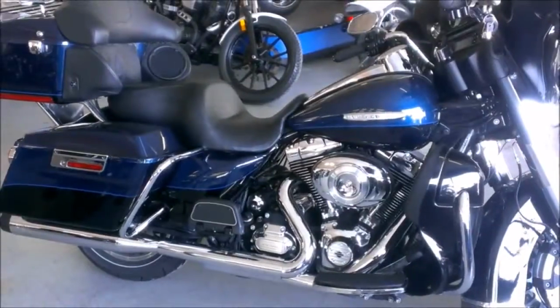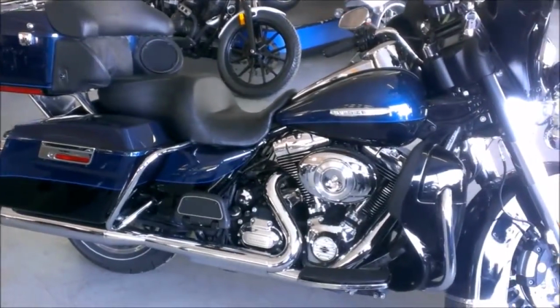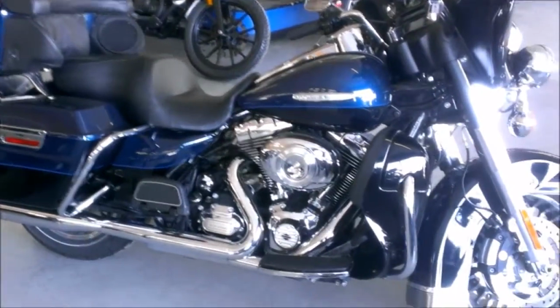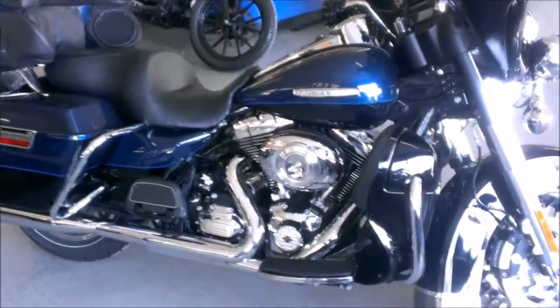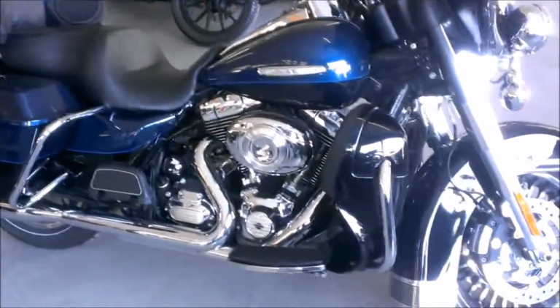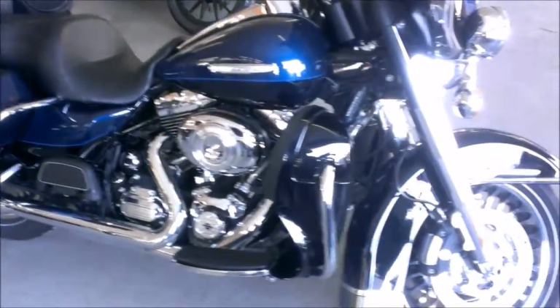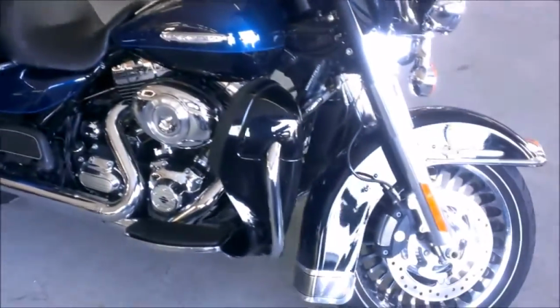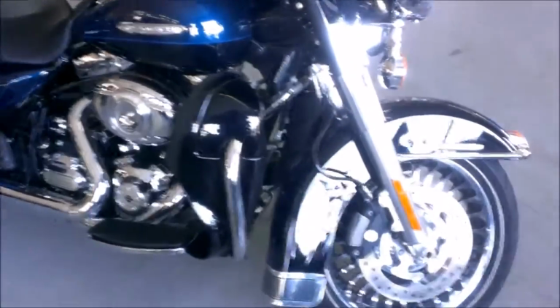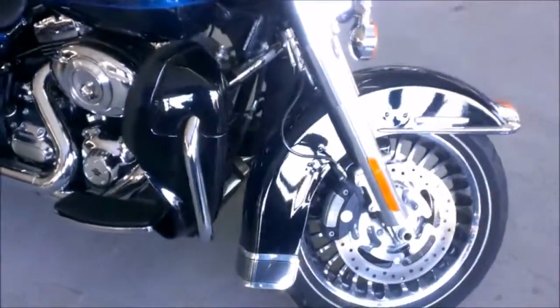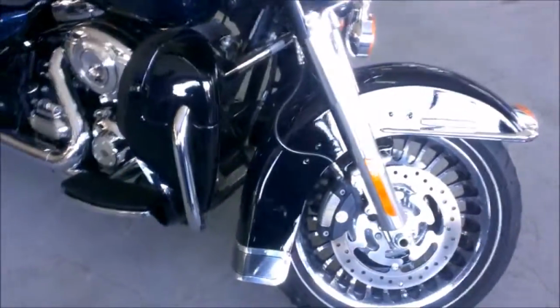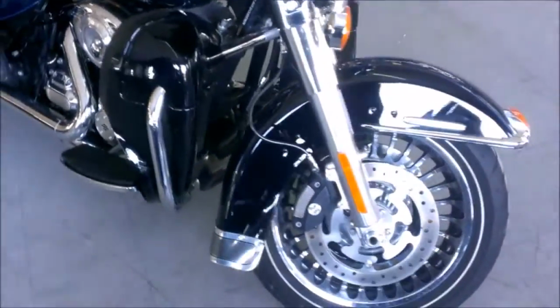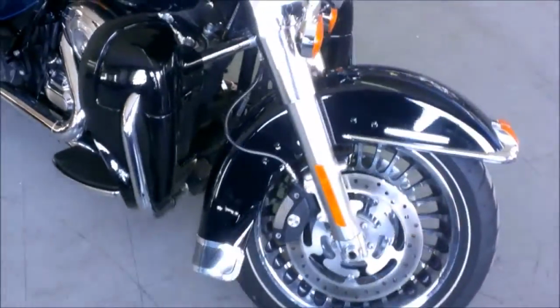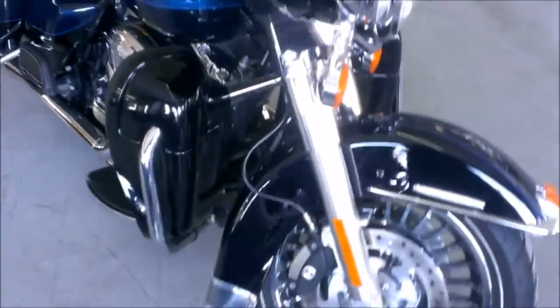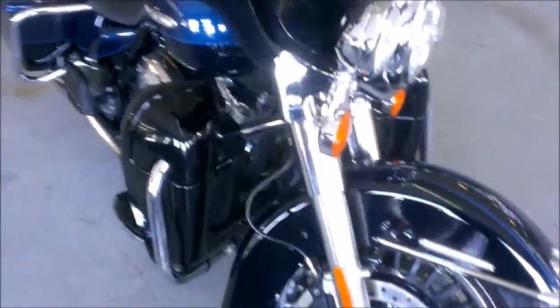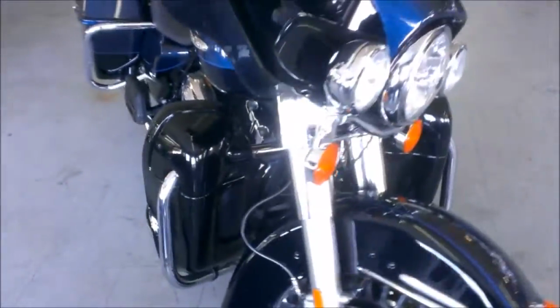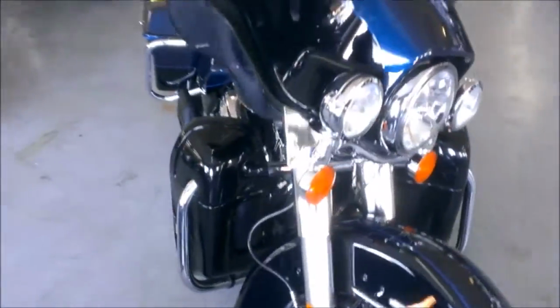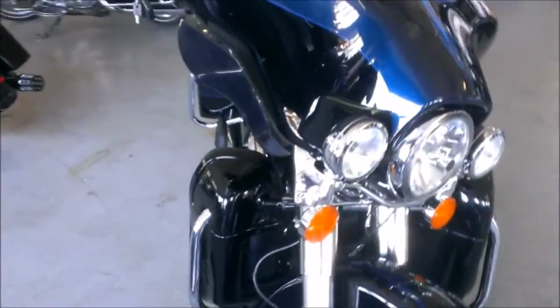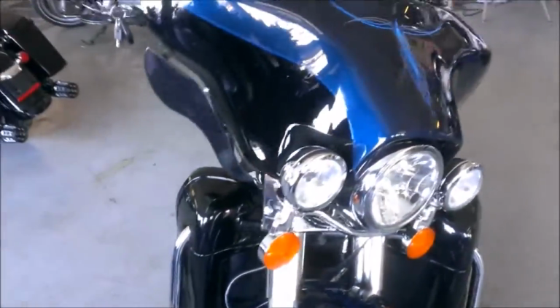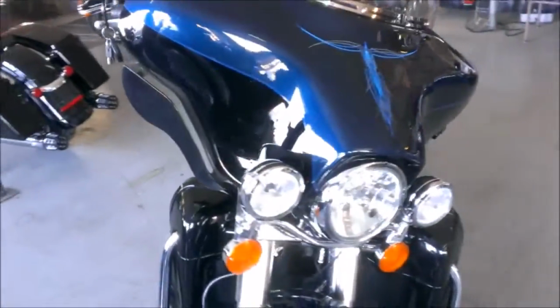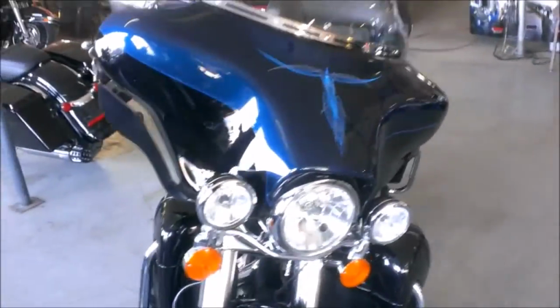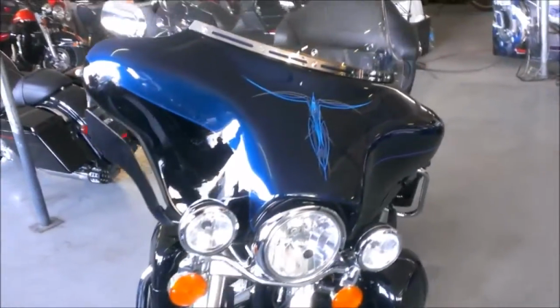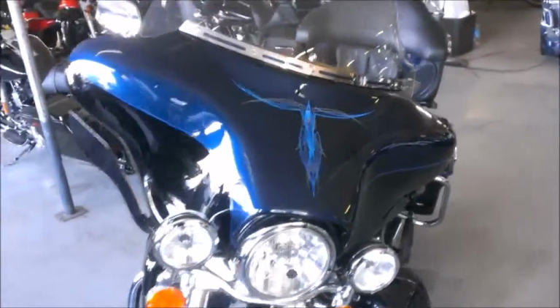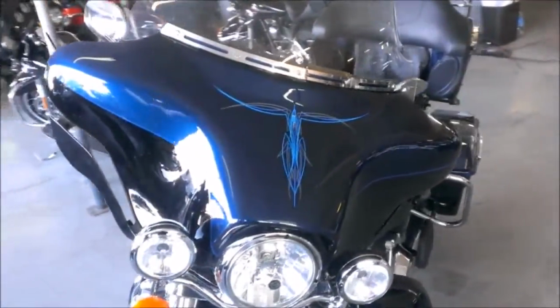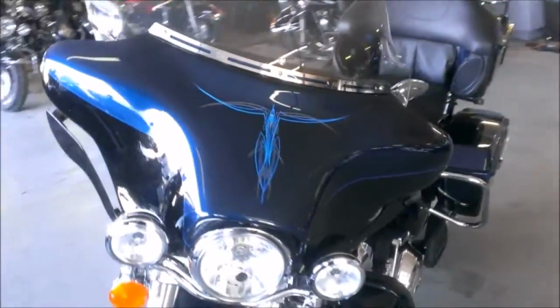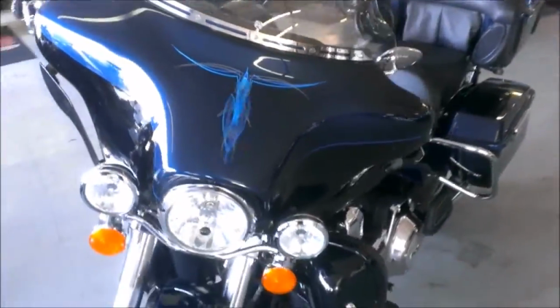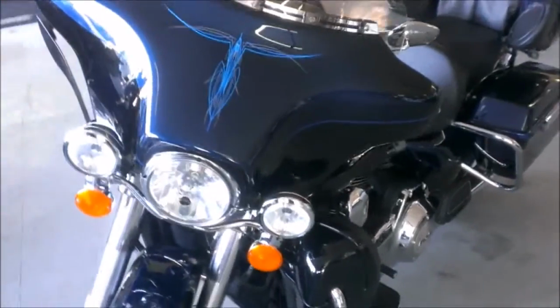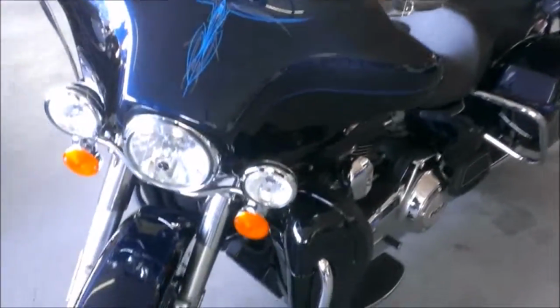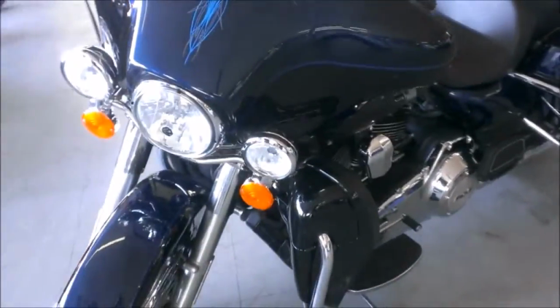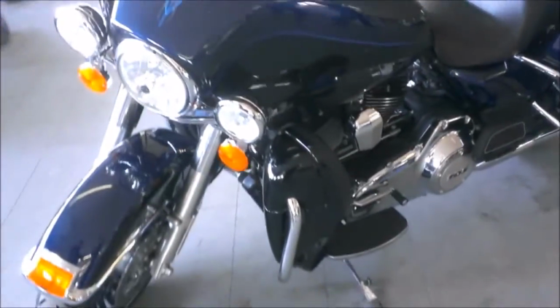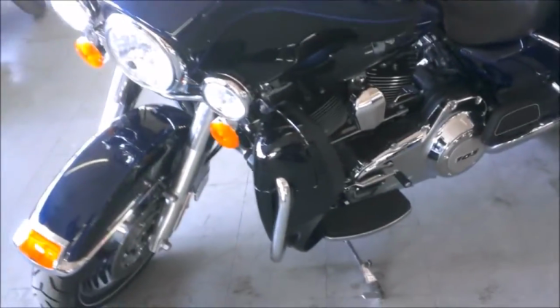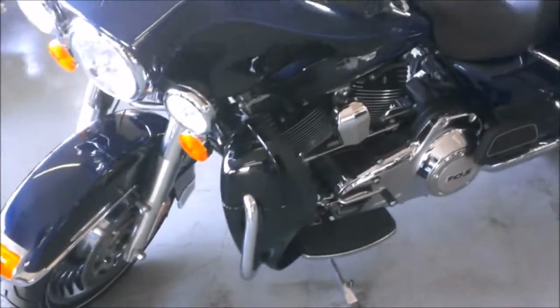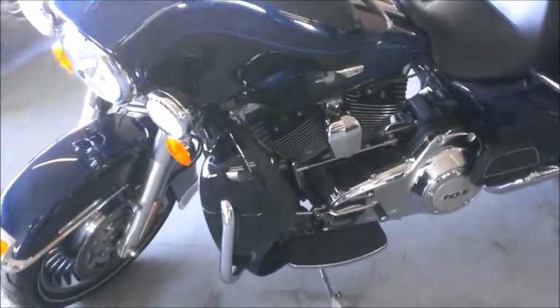We have a 2012 Harley Davidson Electra Glide Ultra Classic Limited, FL-HTK for sale for only $18,999. Big blue pearl in color, this one is sharp and this one is loaded.